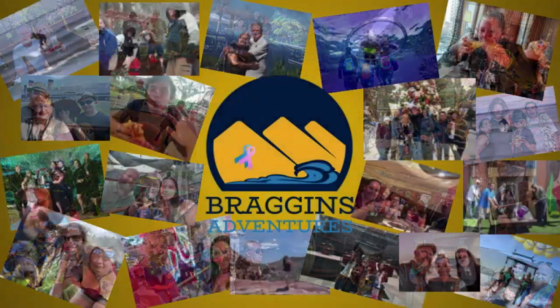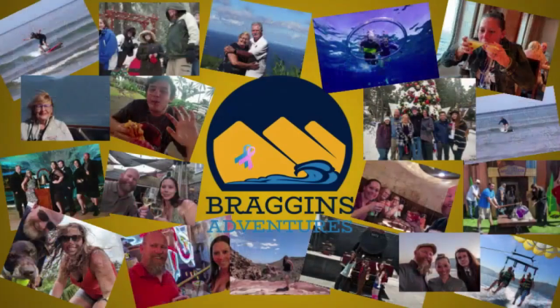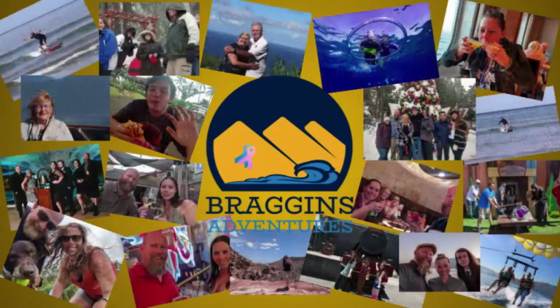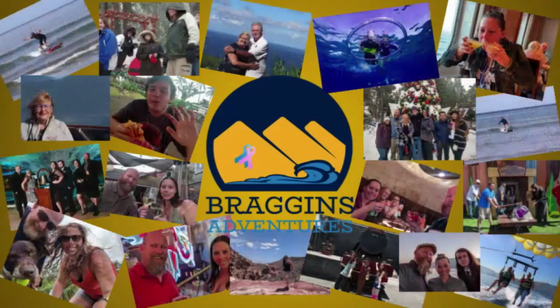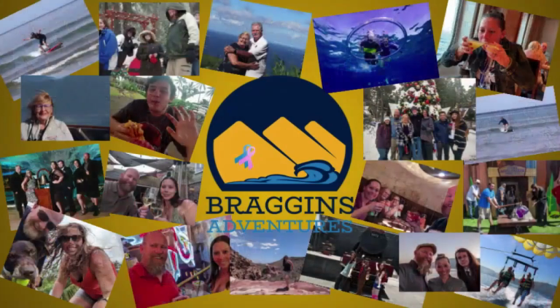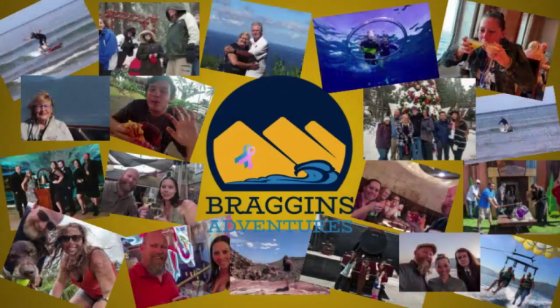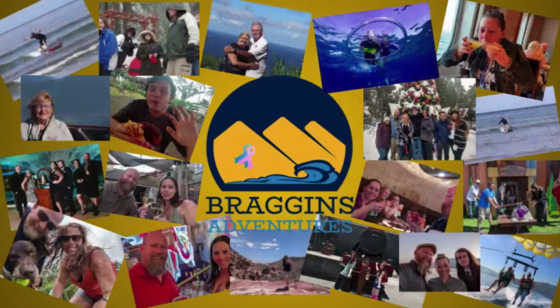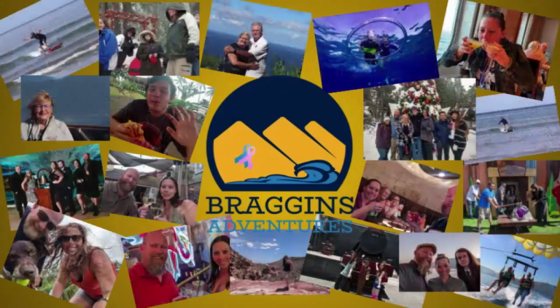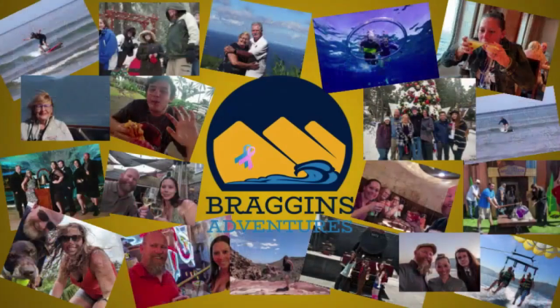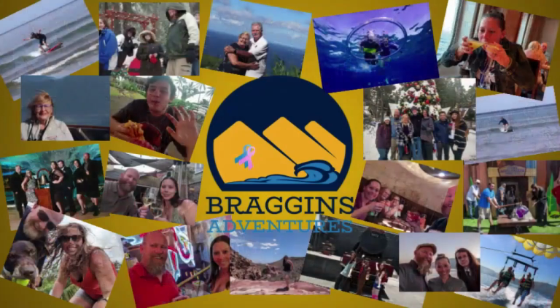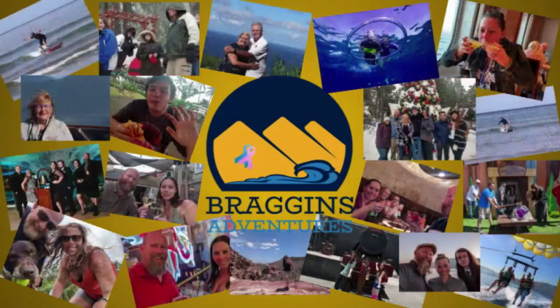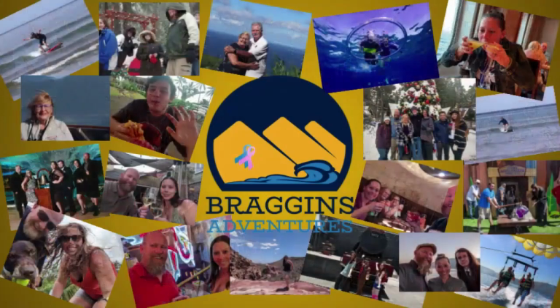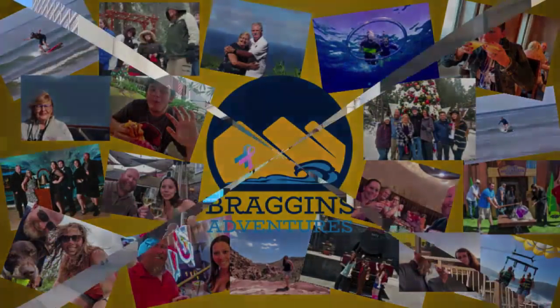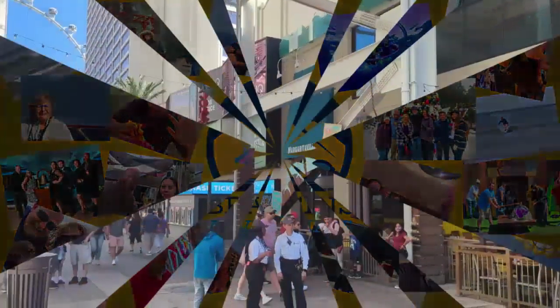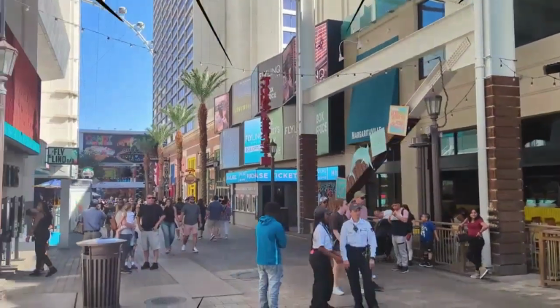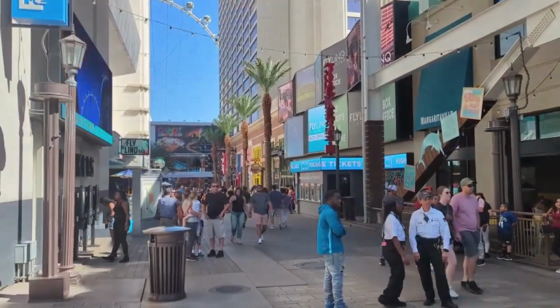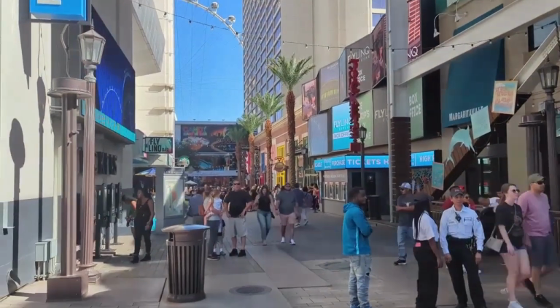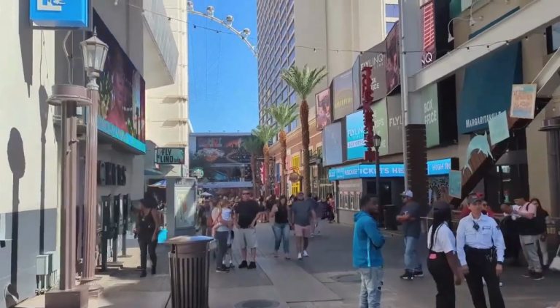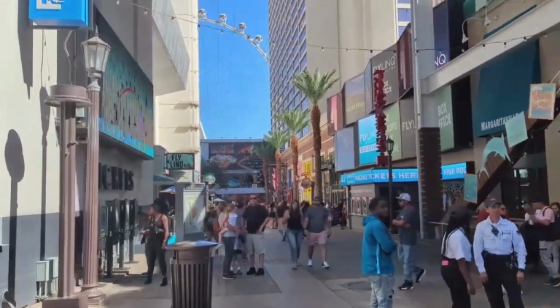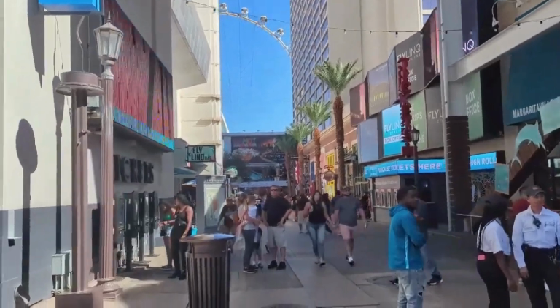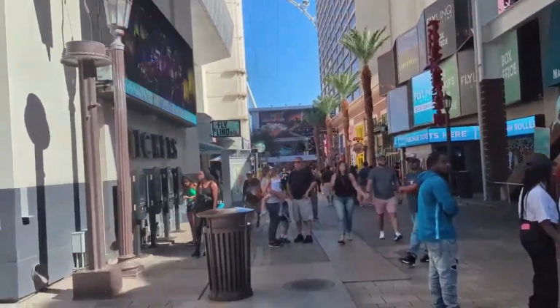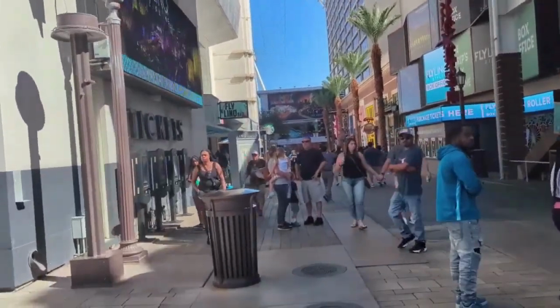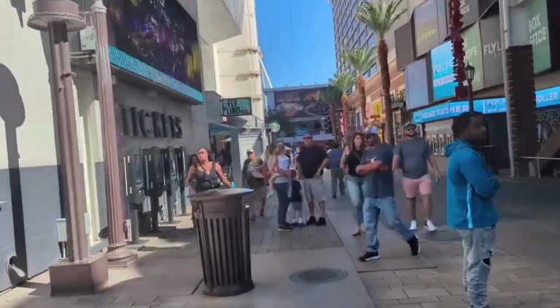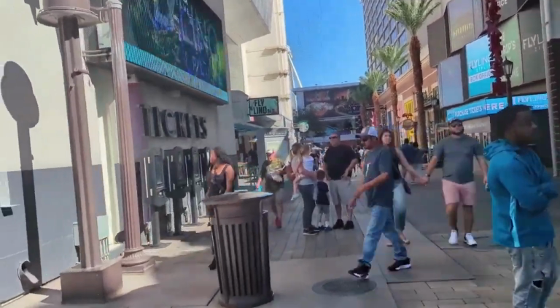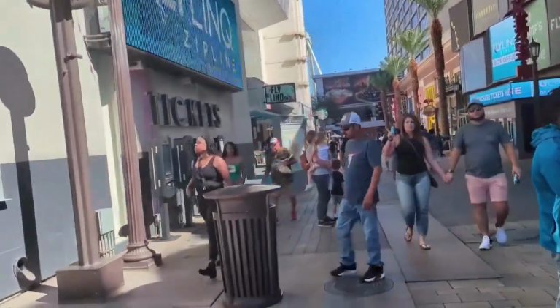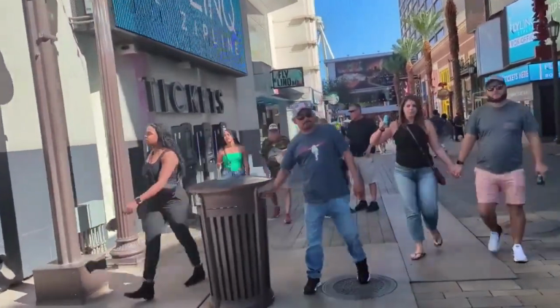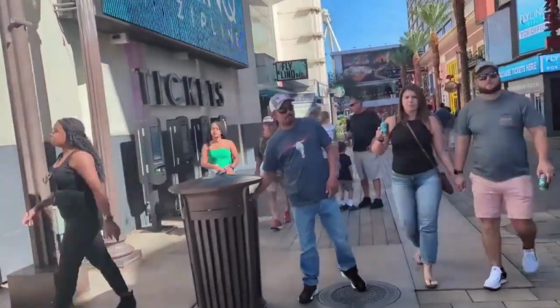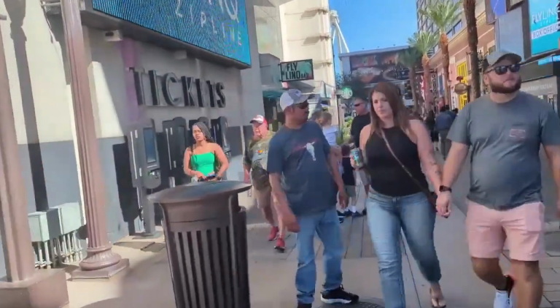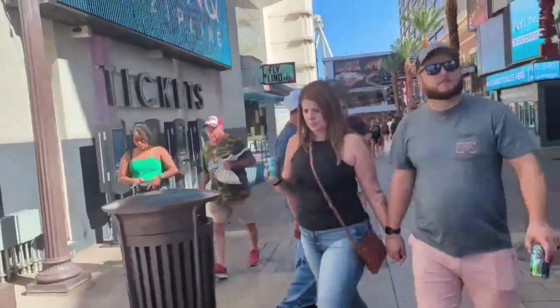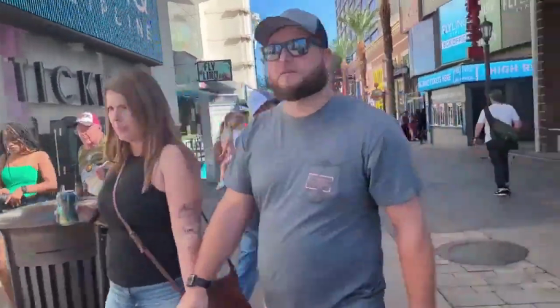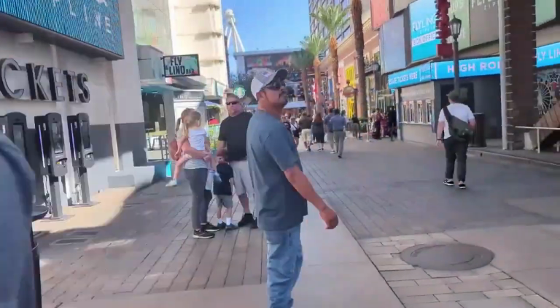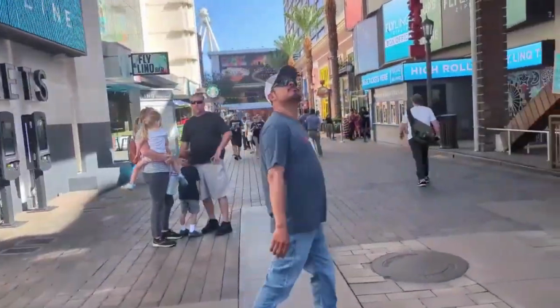This is Braggins Adventures. Today we are checking out the Link Promenade in Las Vegas. We've been here before but...